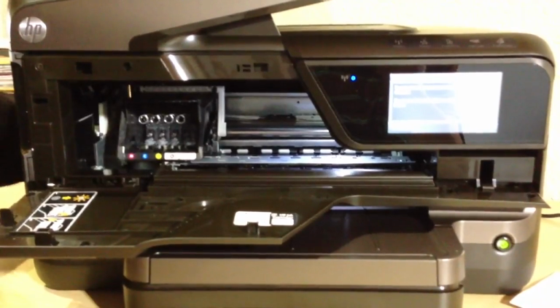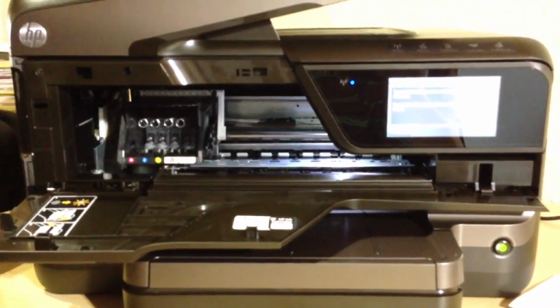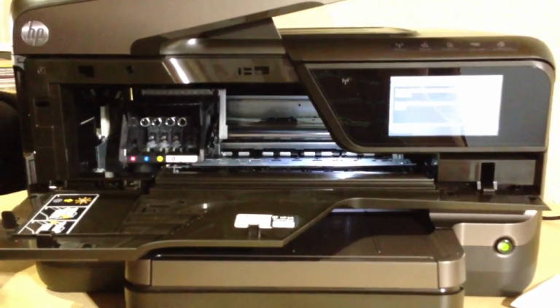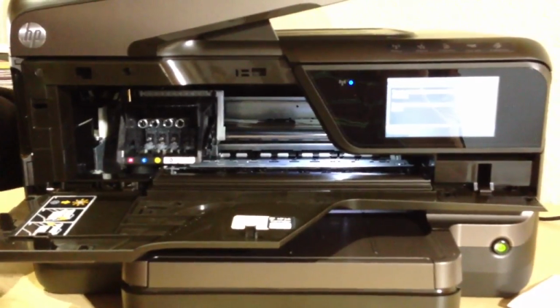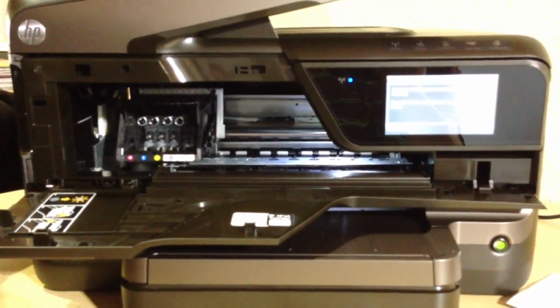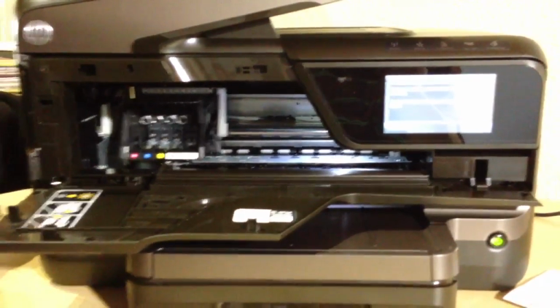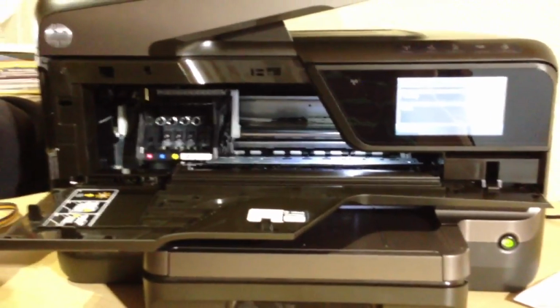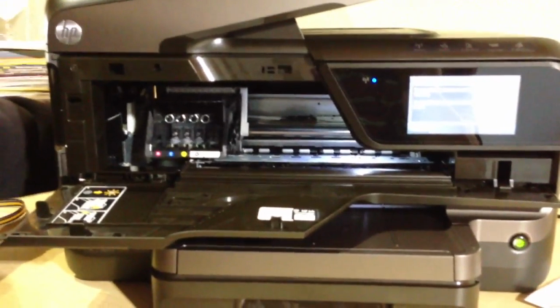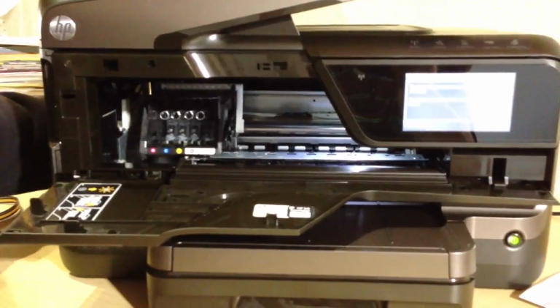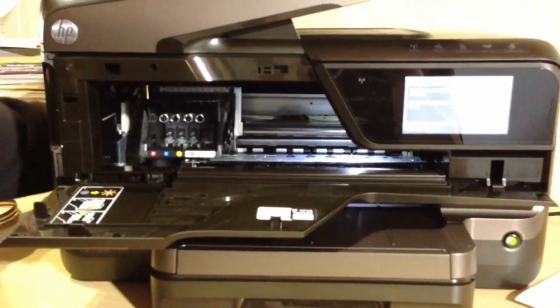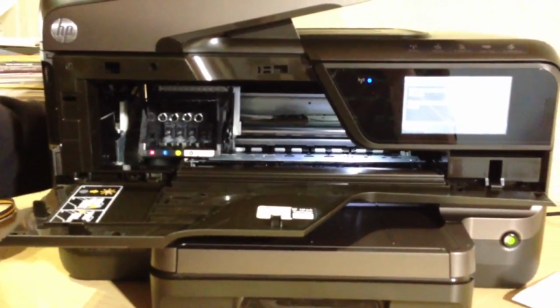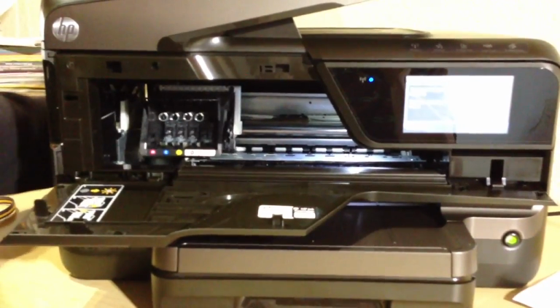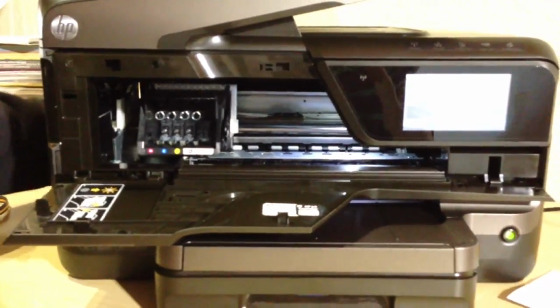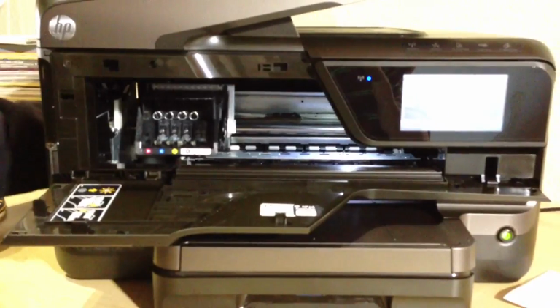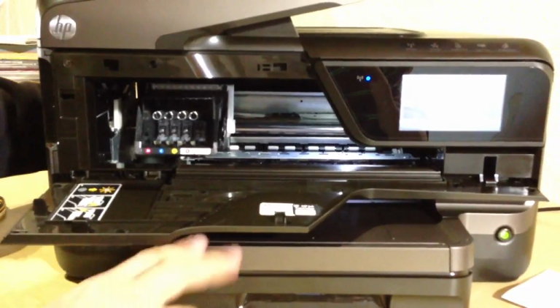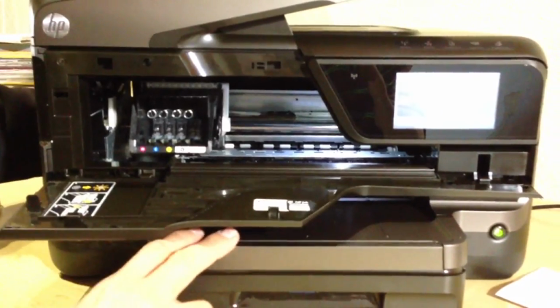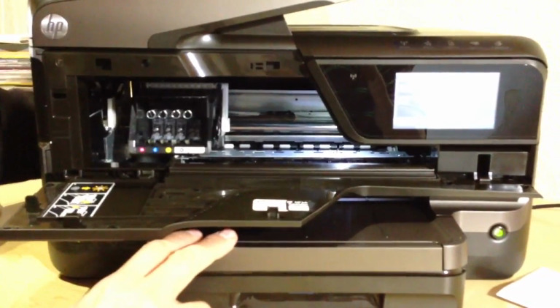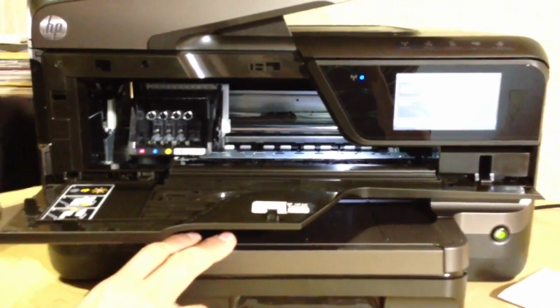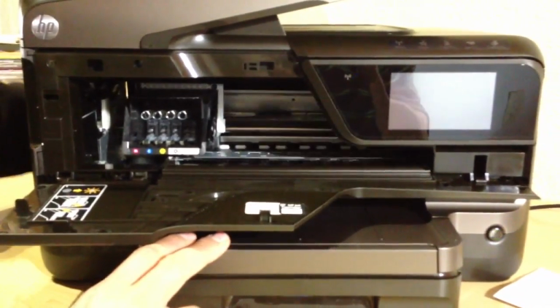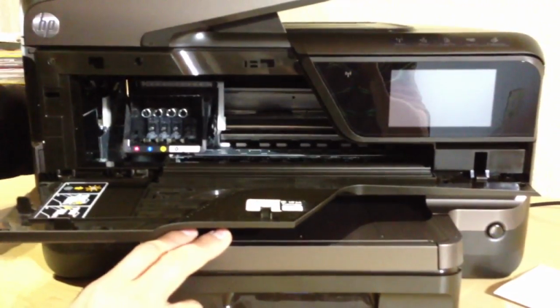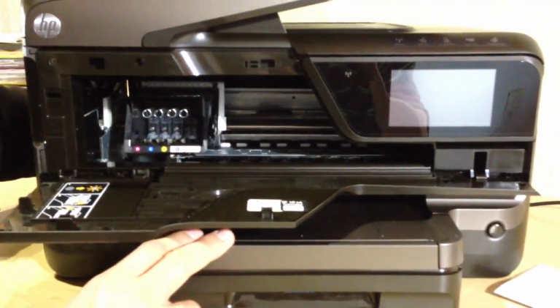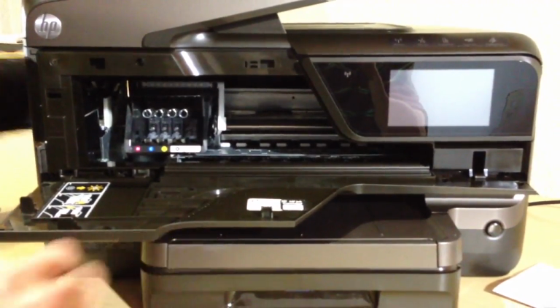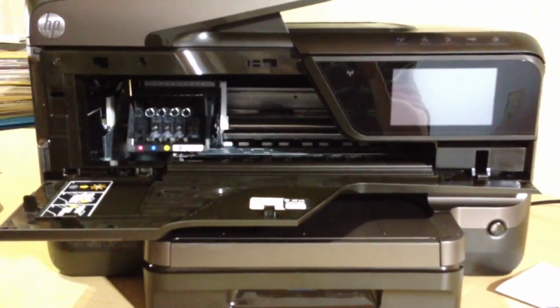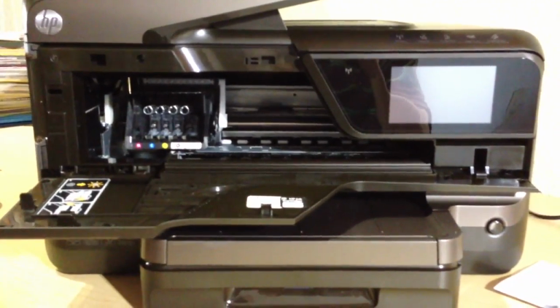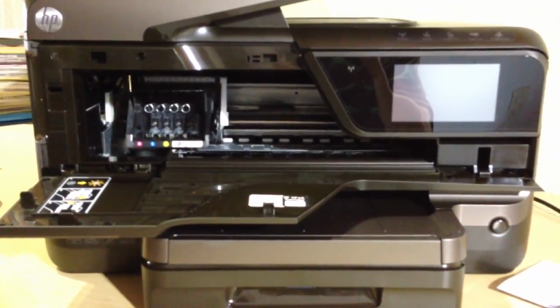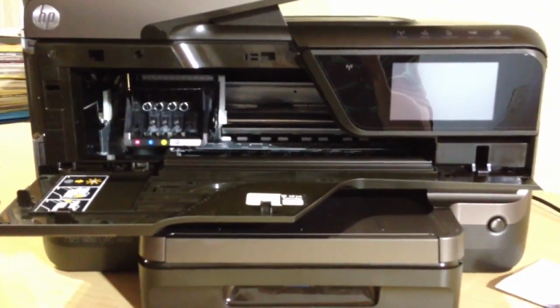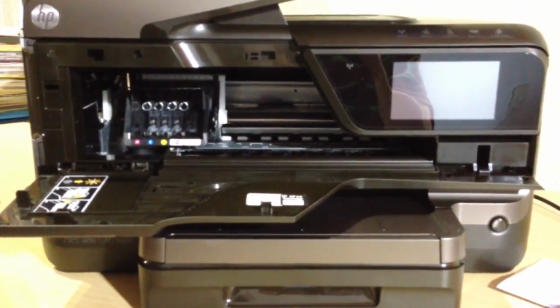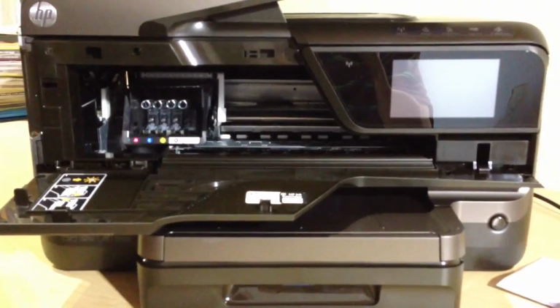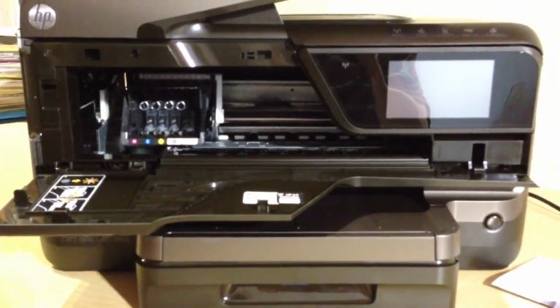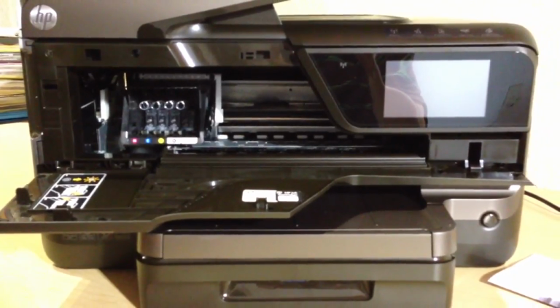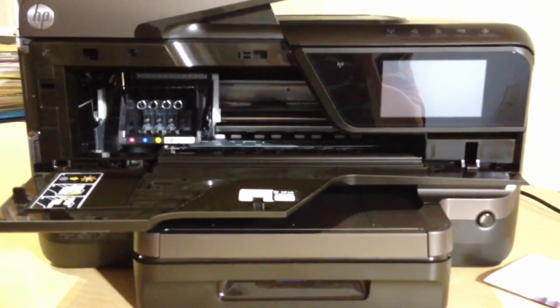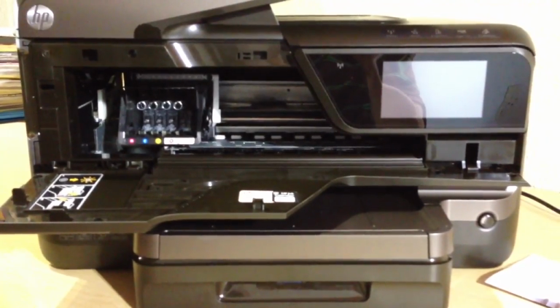At the back here I'm going to disconnect the power cable — you should see the screen die shortly. There we go. Now we're ready to start installing the cartridges.